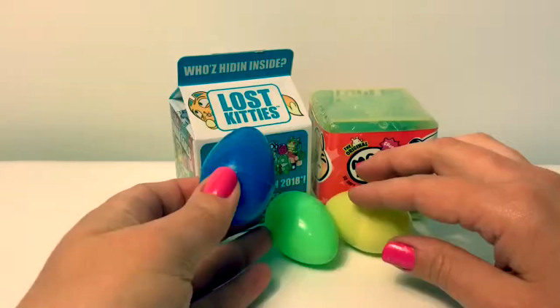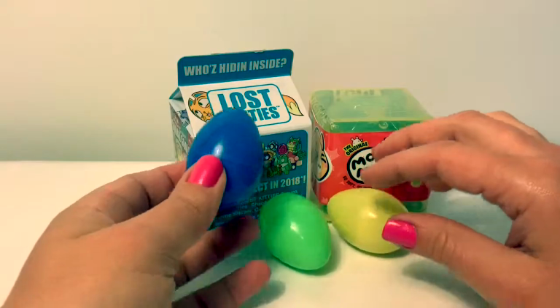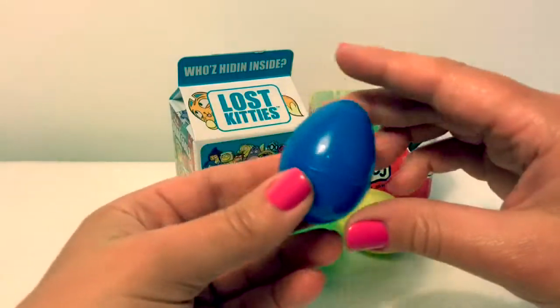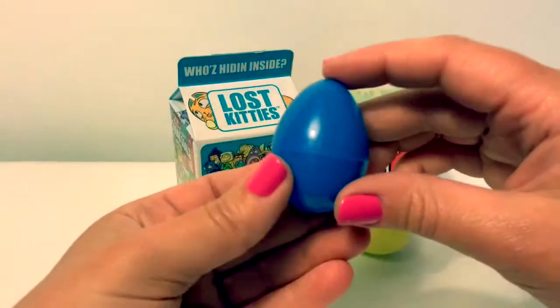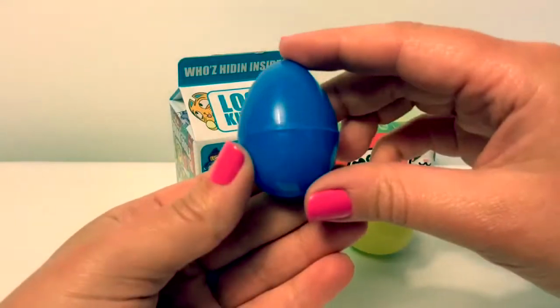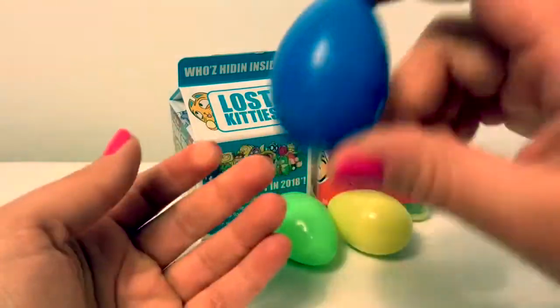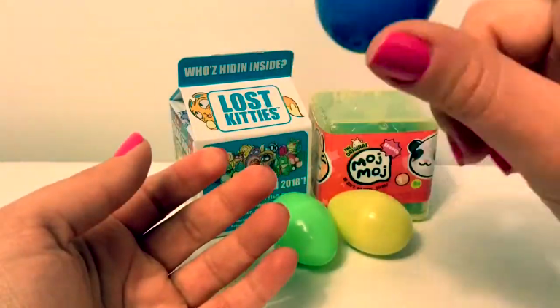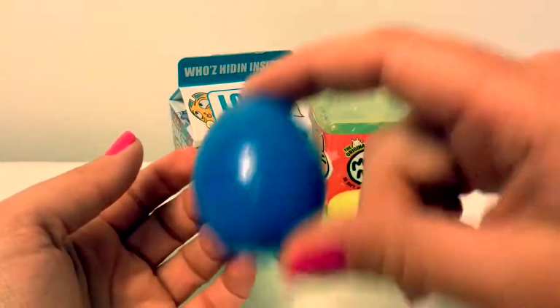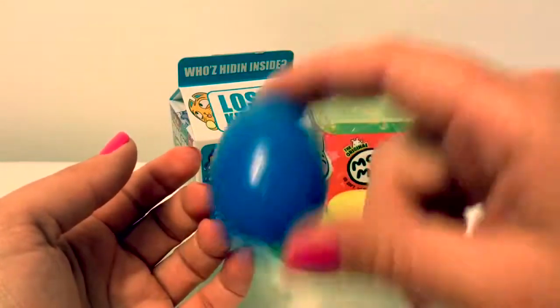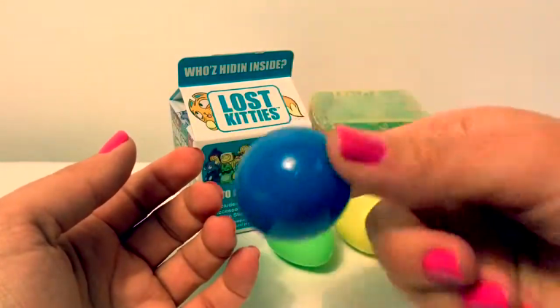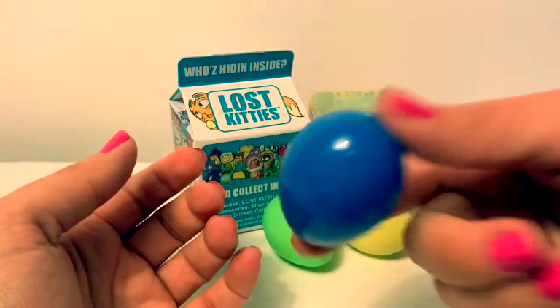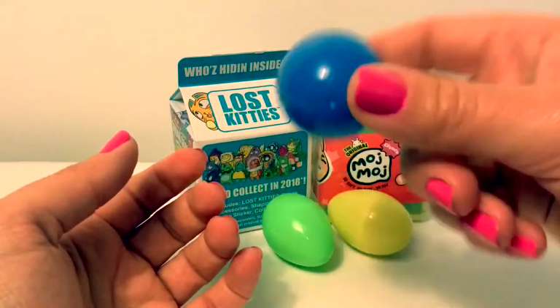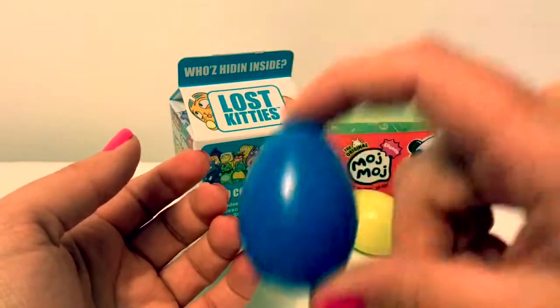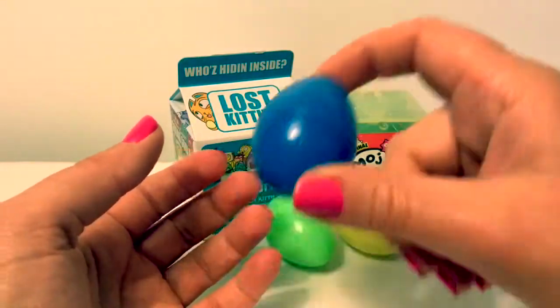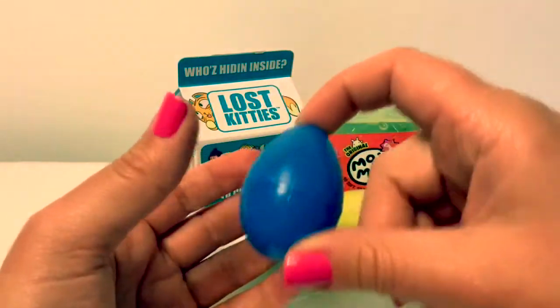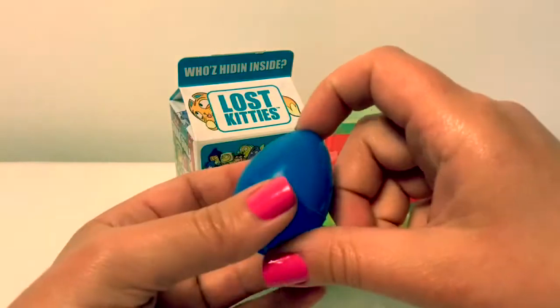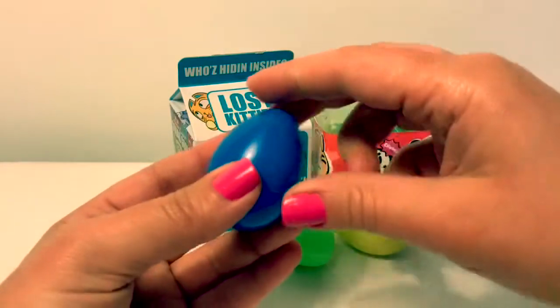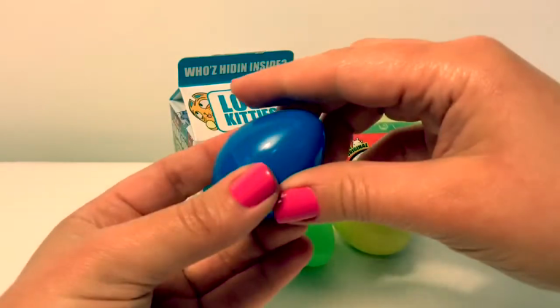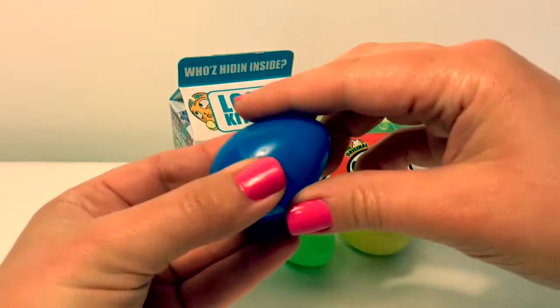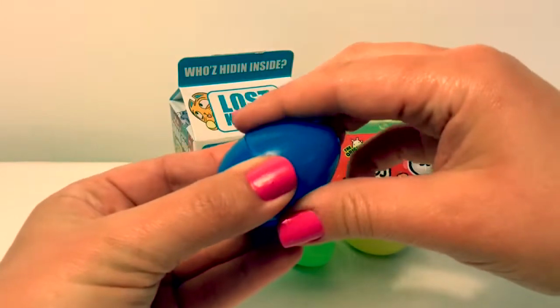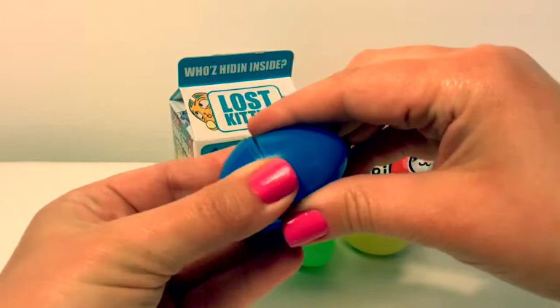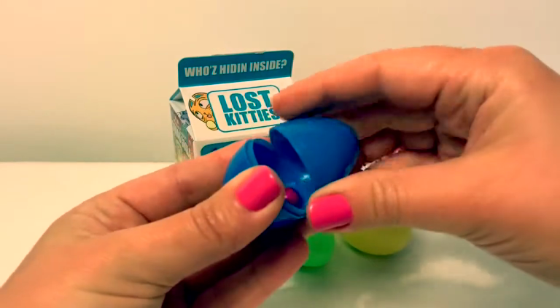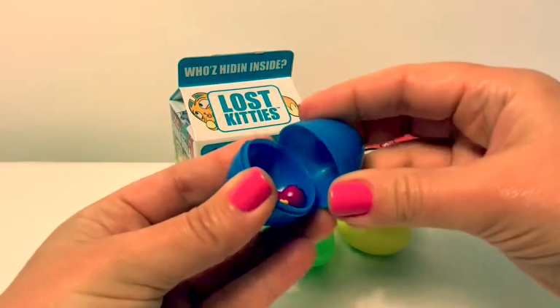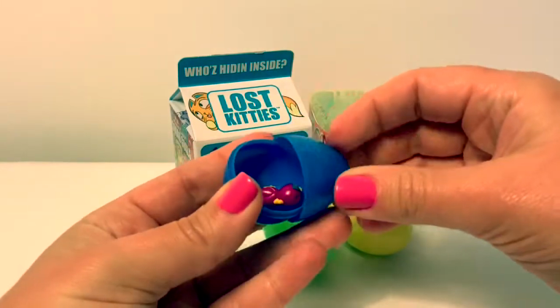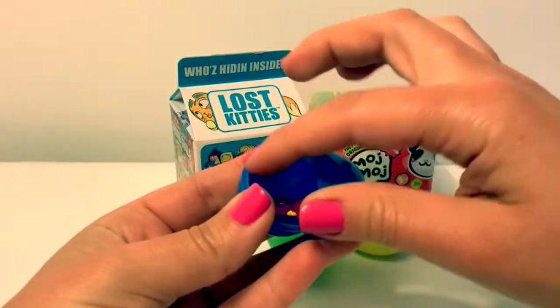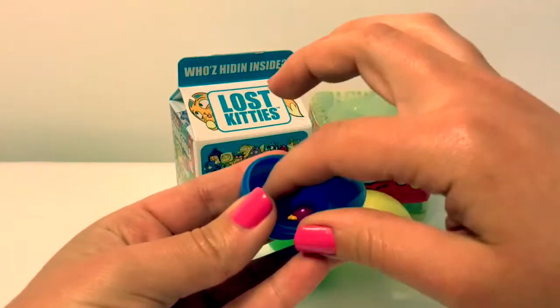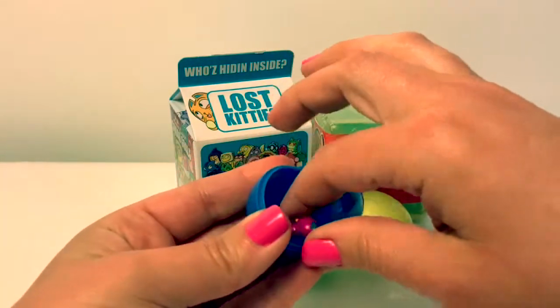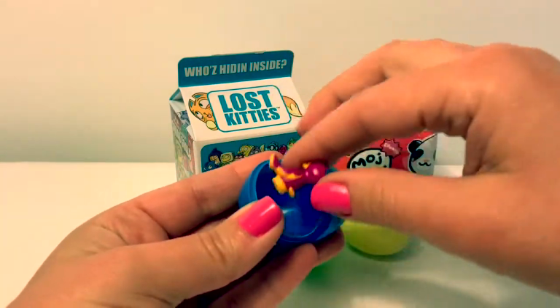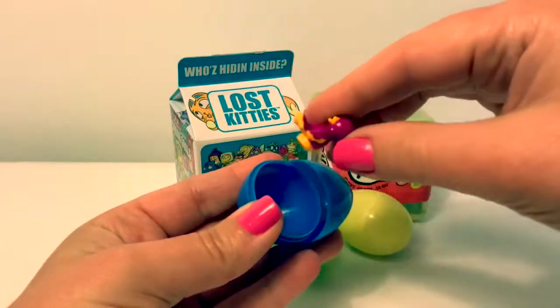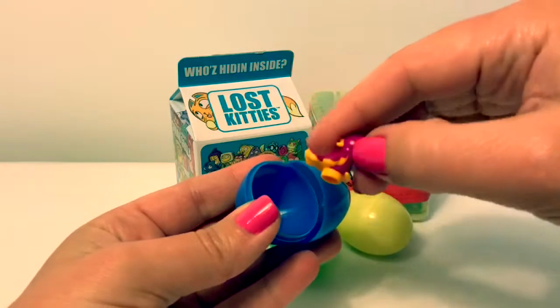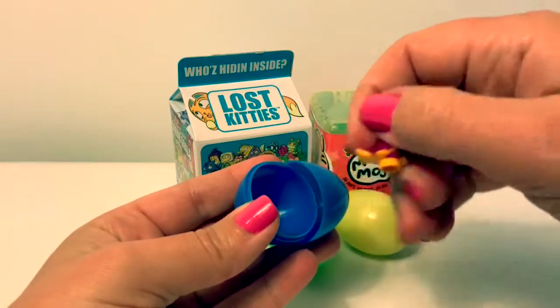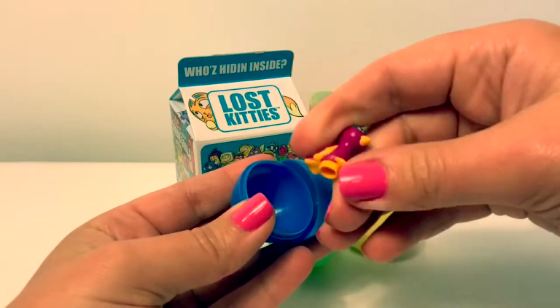Let's start with the blue egg. In Spanish, blue is azul. What's inside? Oh, it's a little bird.